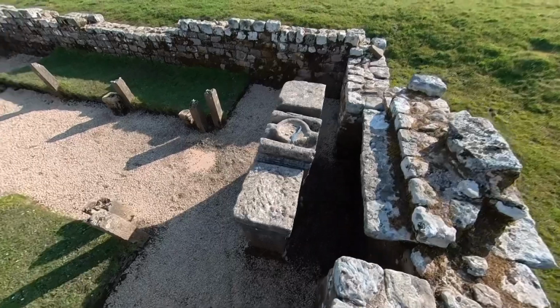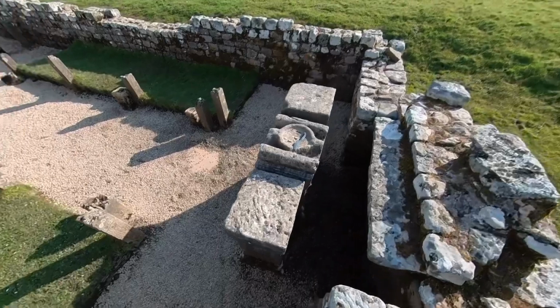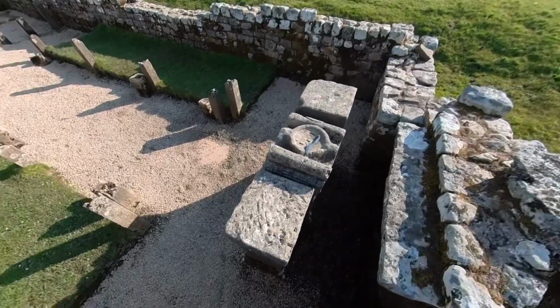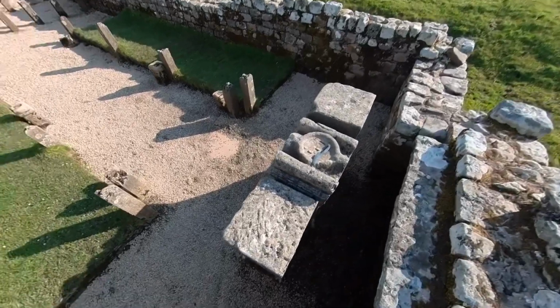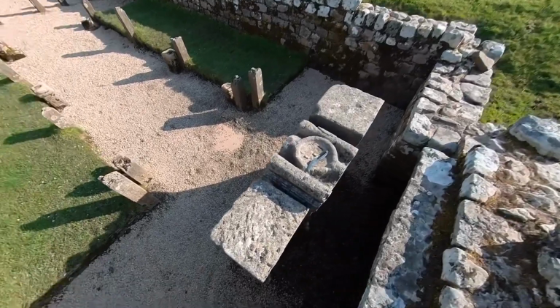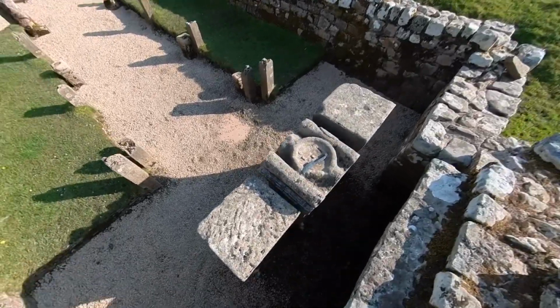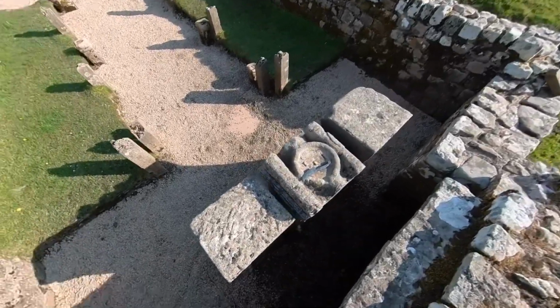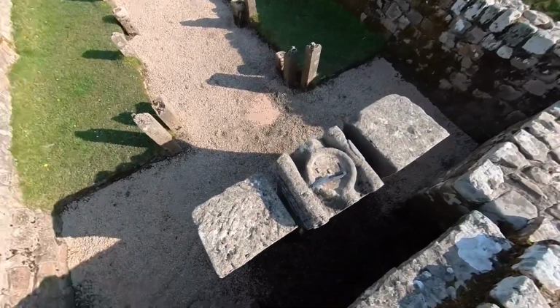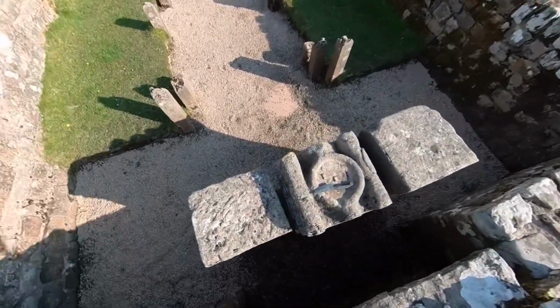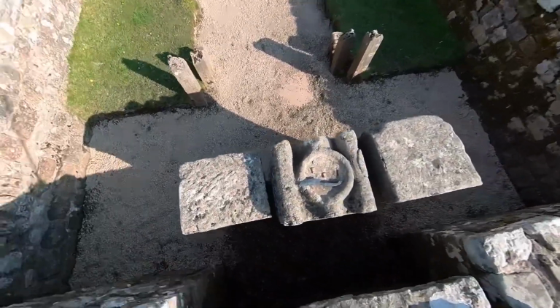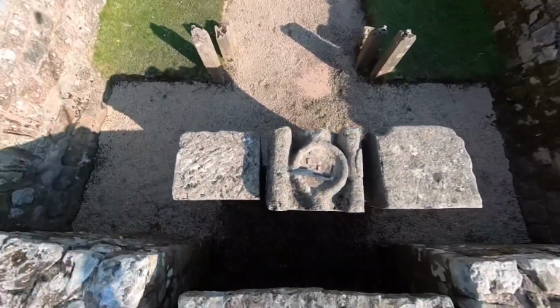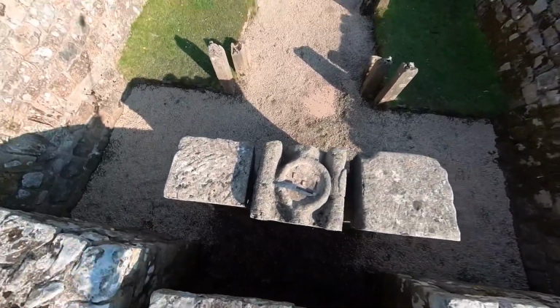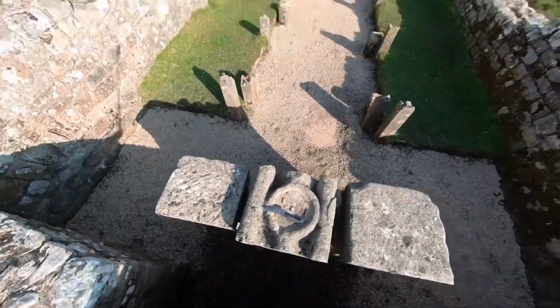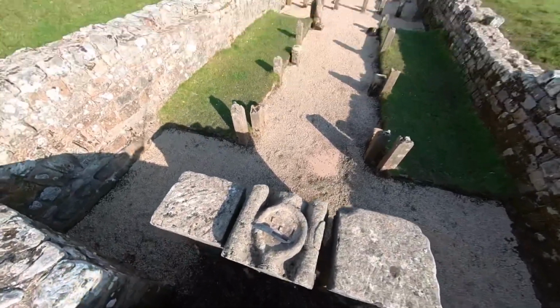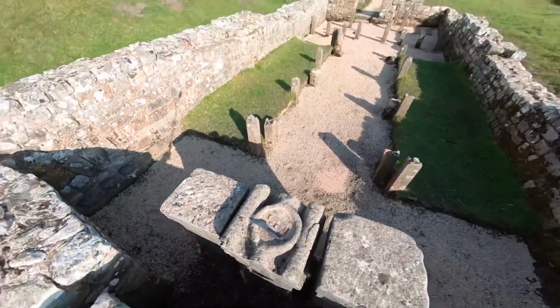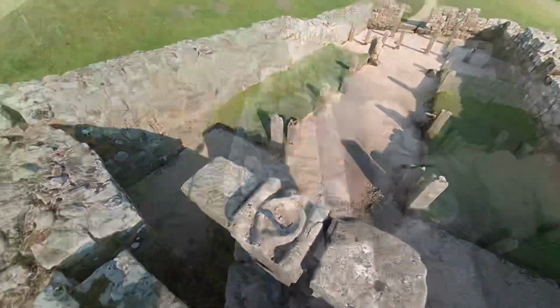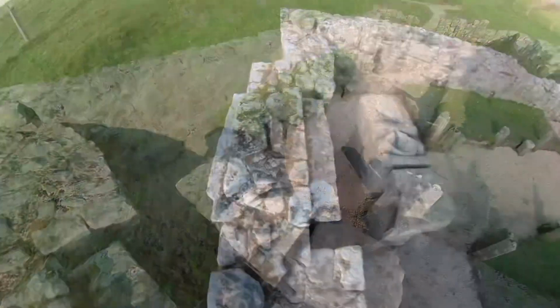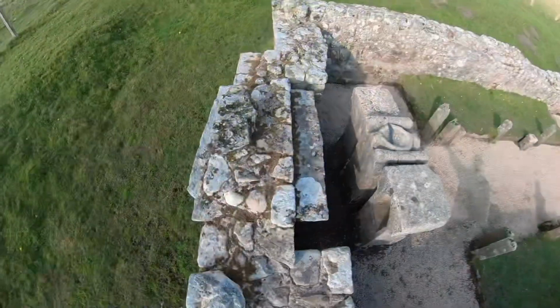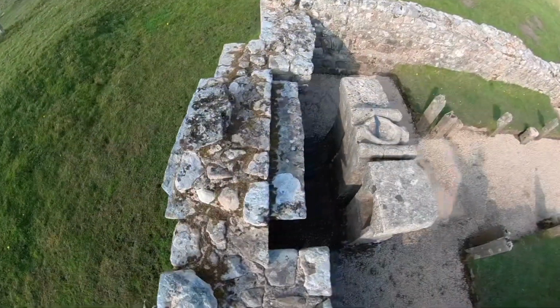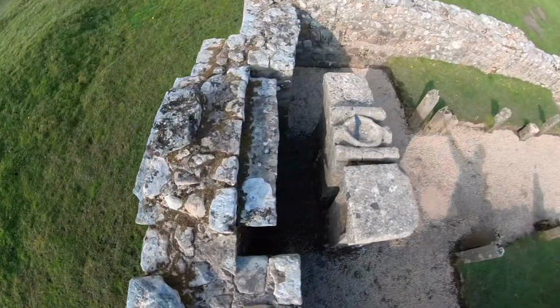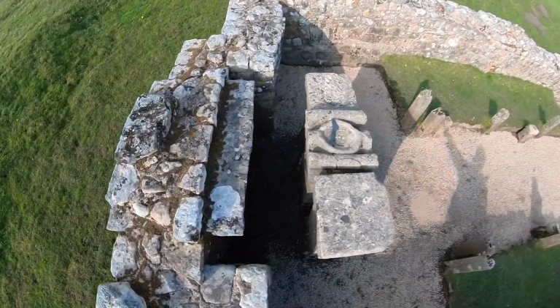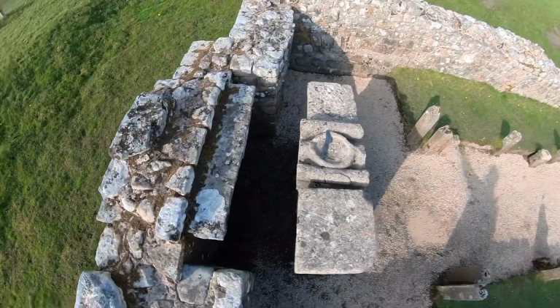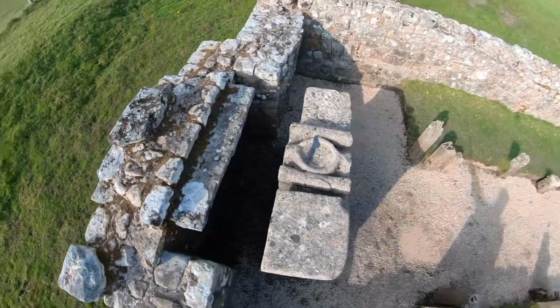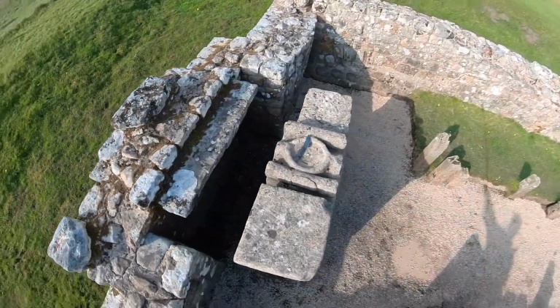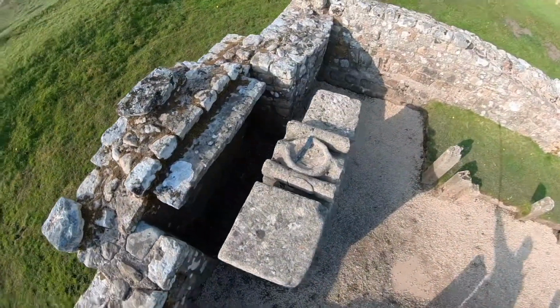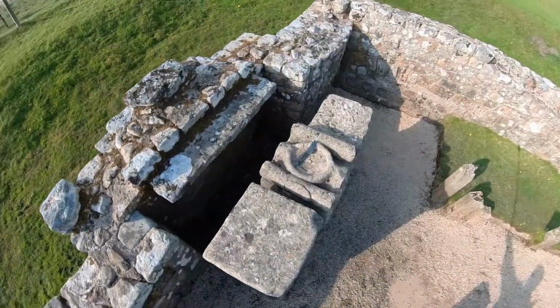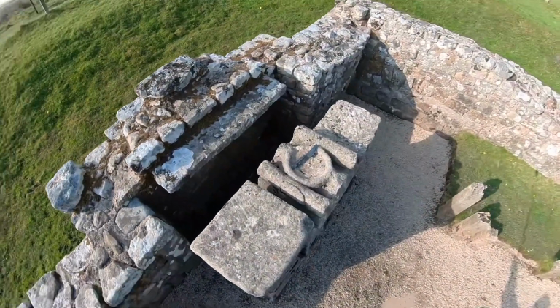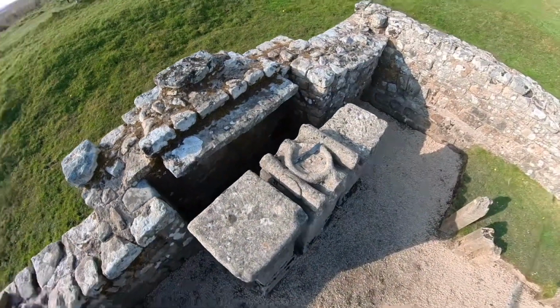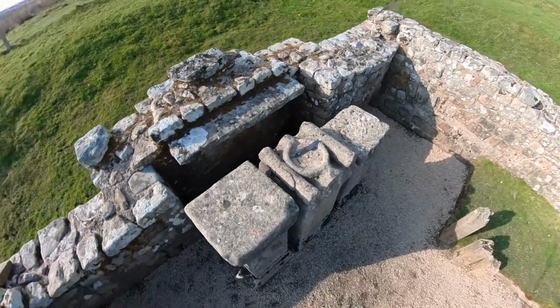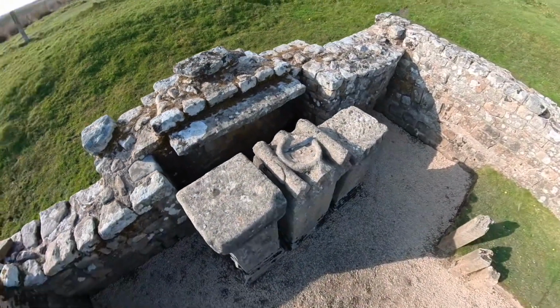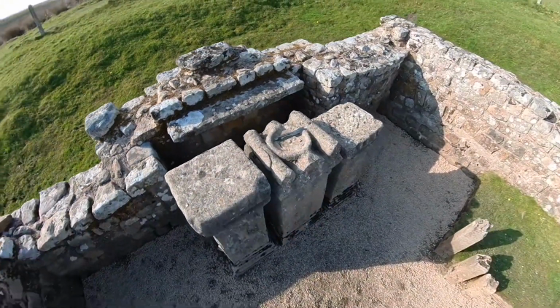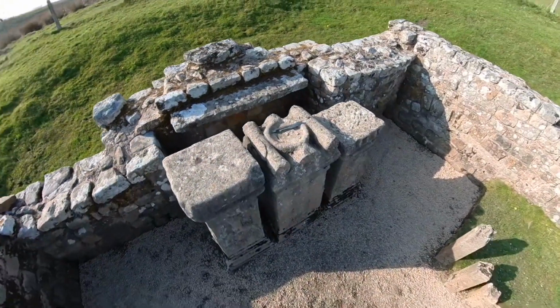The altars are in the Great North Museum, the Hancock in Newcastle — well worth seeking out if you get the chance. The three altars that stand in the temple today are replicas.